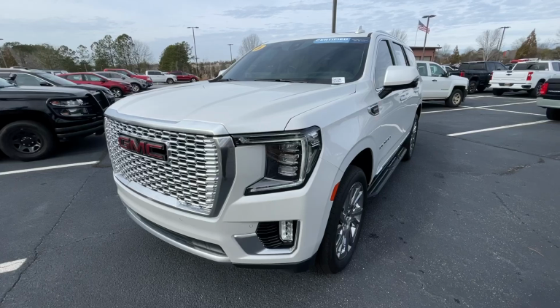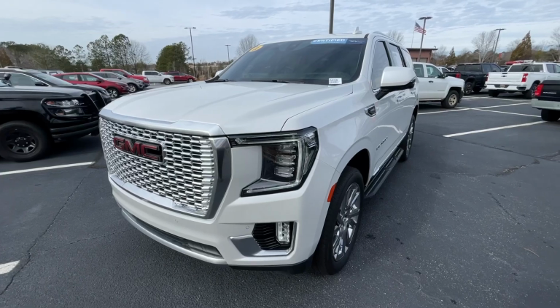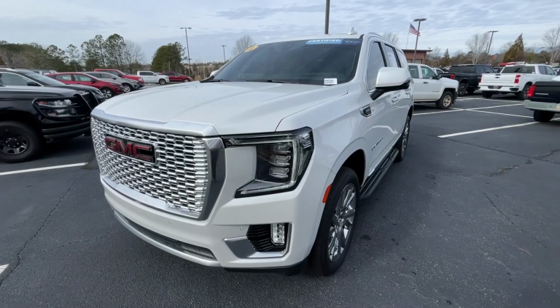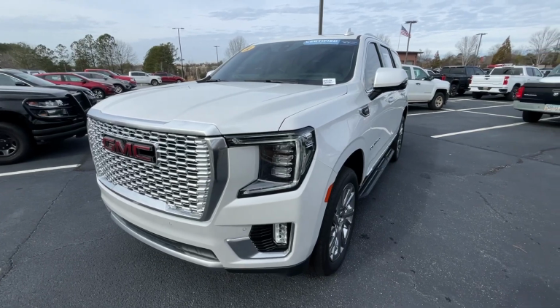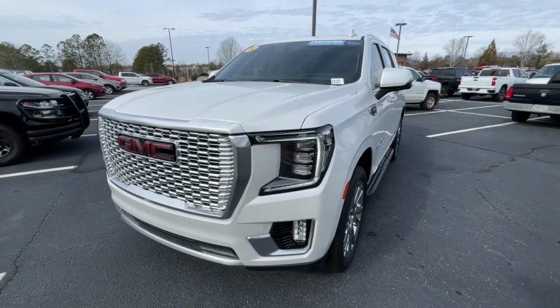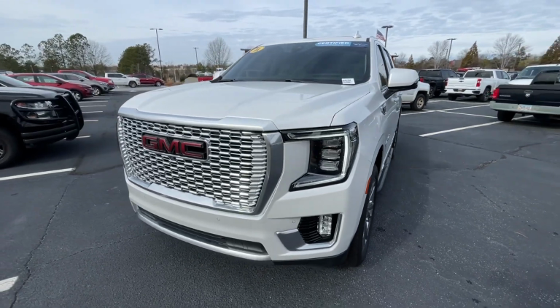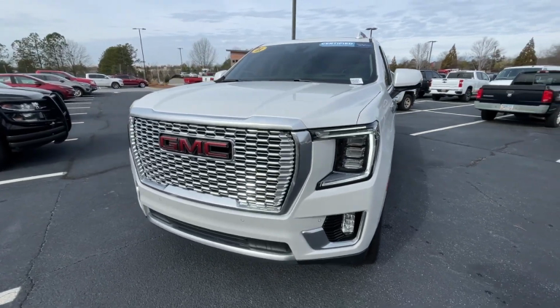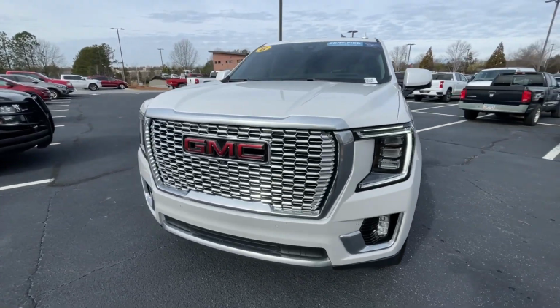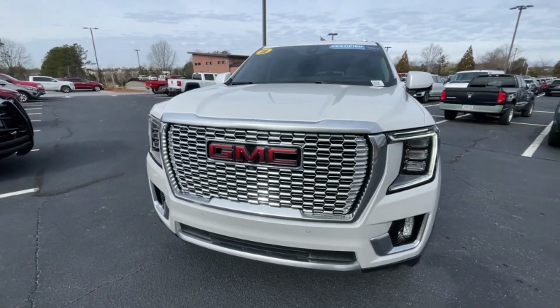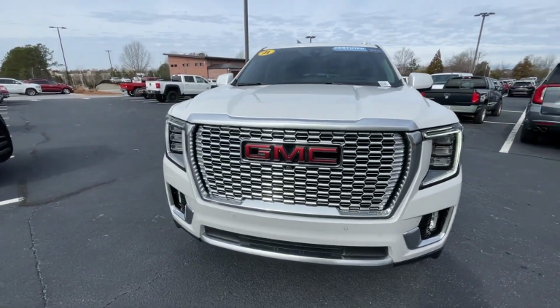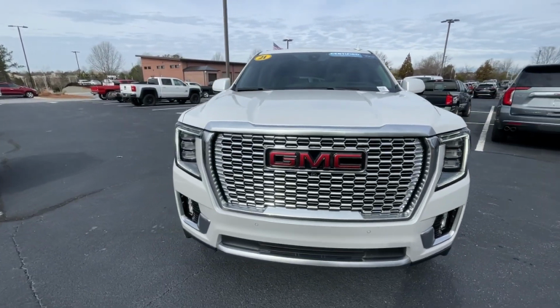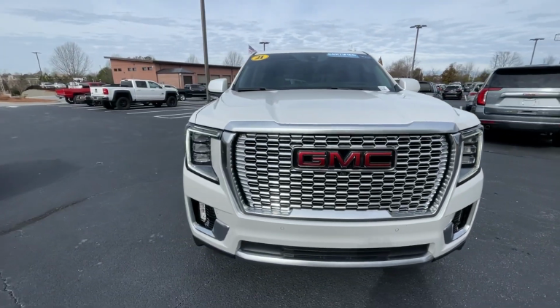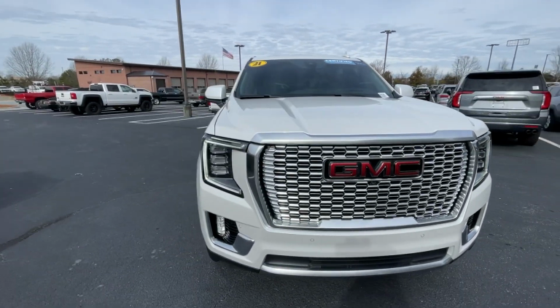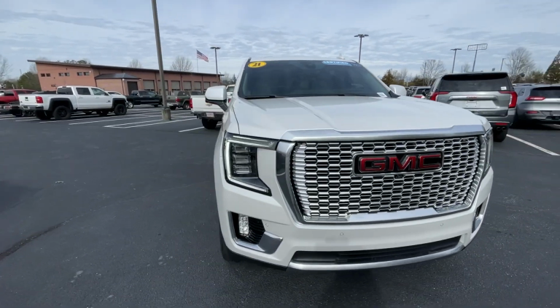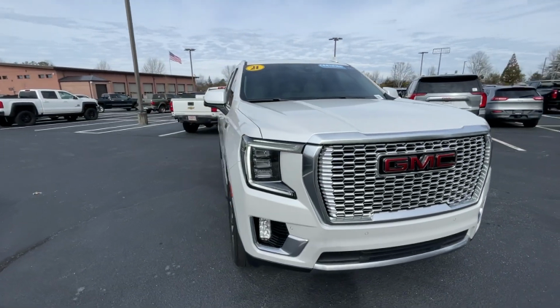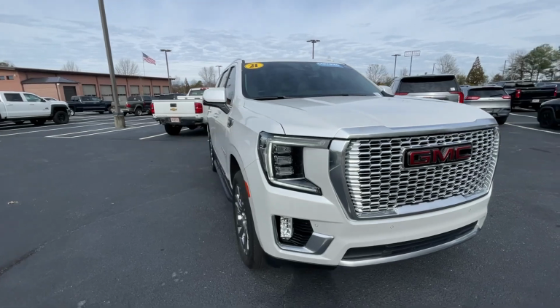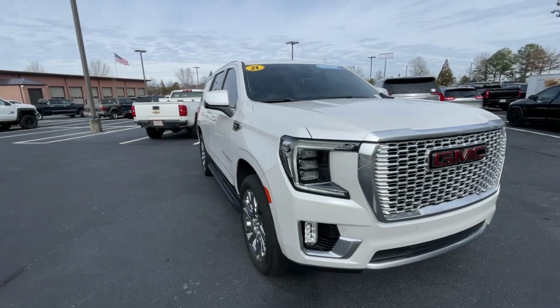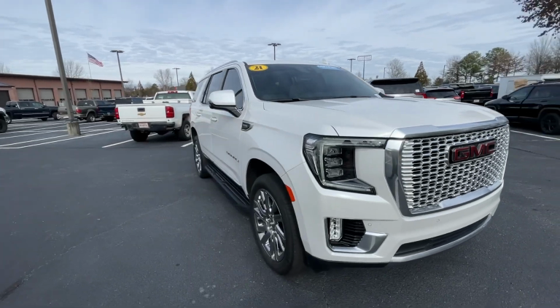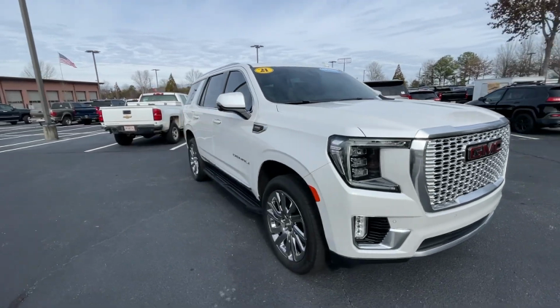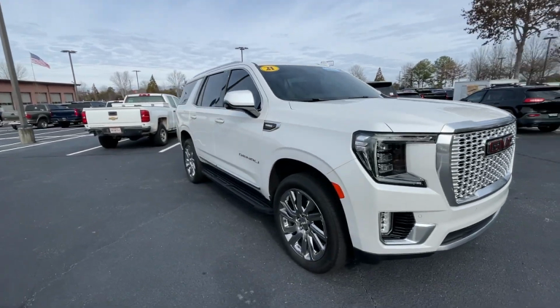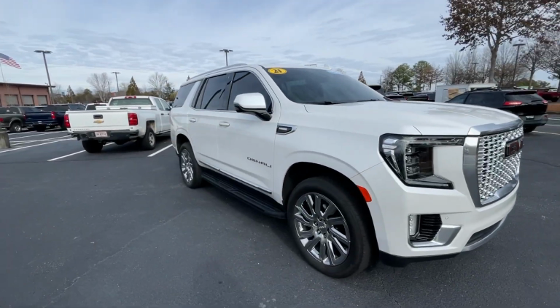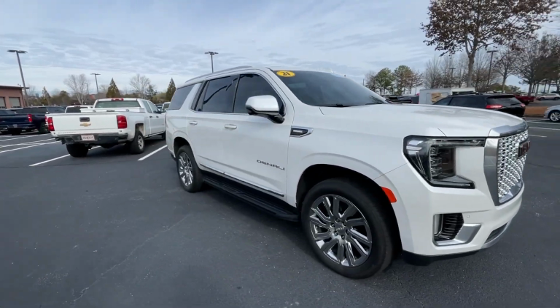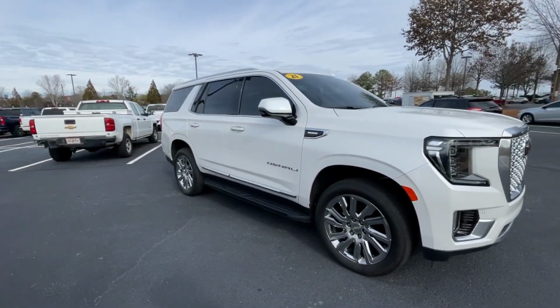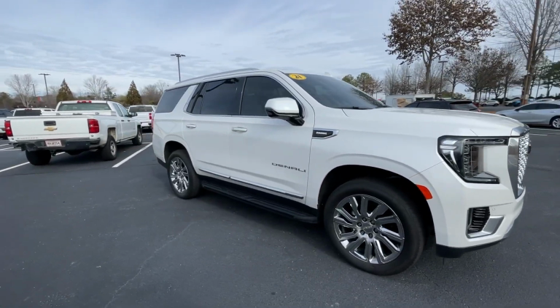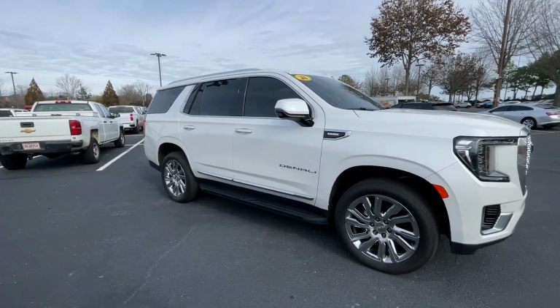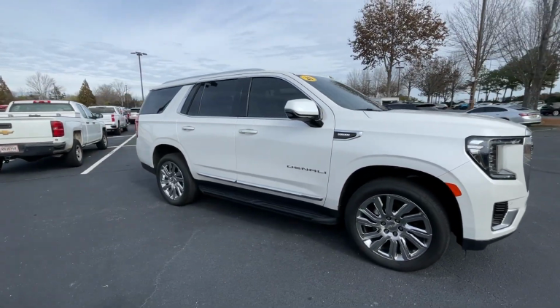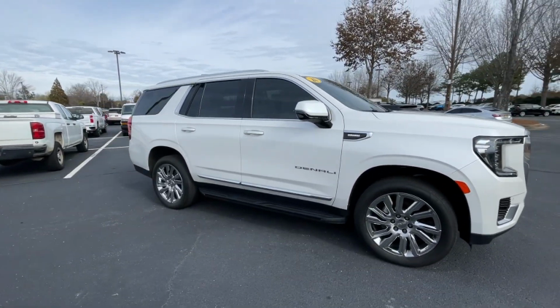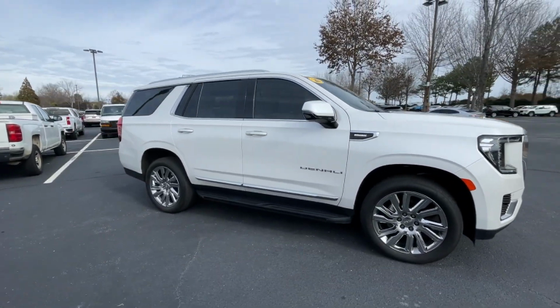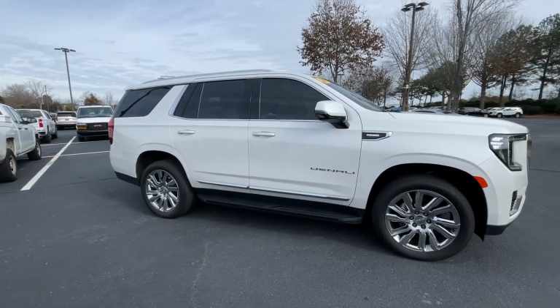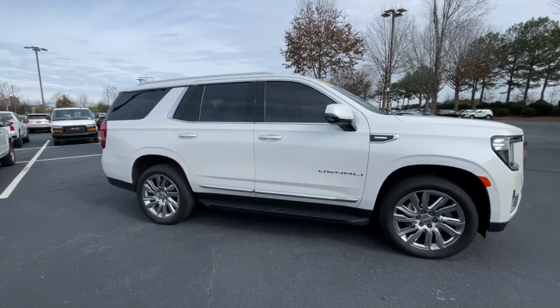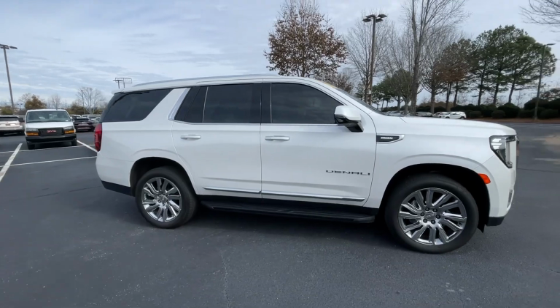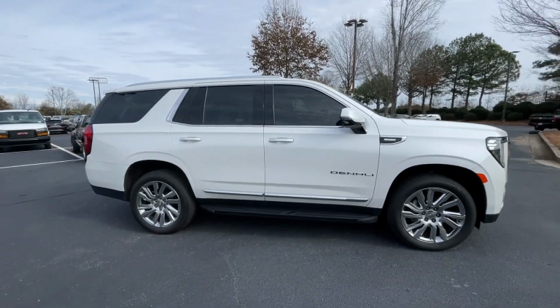This could be the car for you. The 2021 GMC Yukon. With less than 30,000 miles on the odometer, this vehicle provides excellent value.